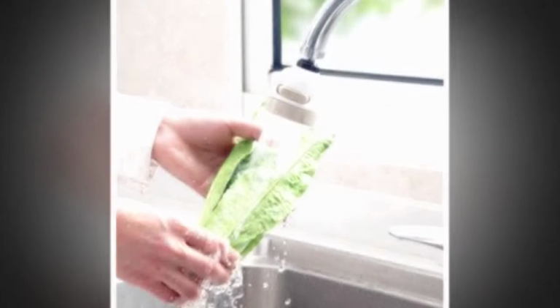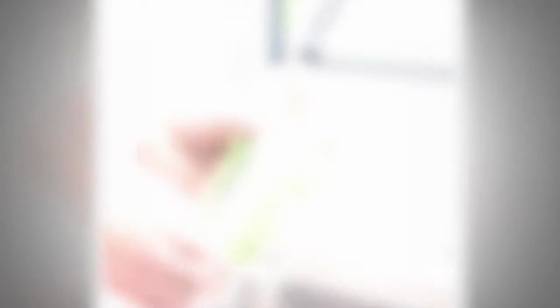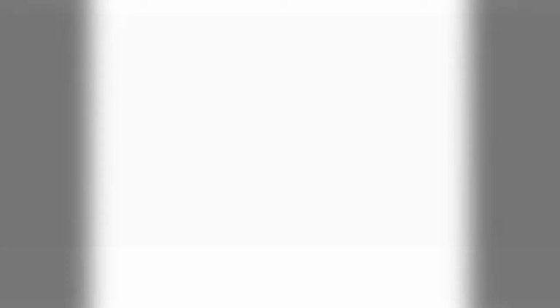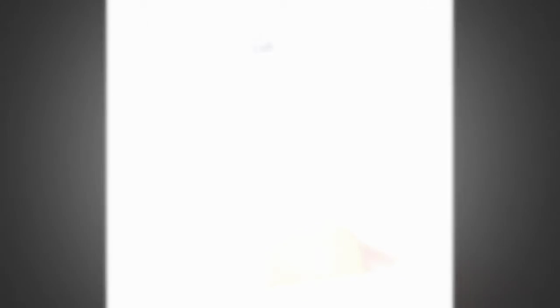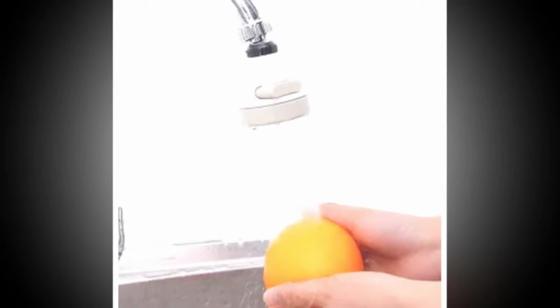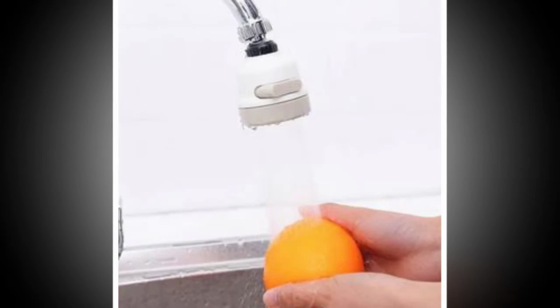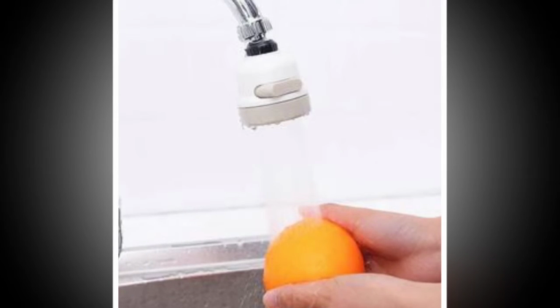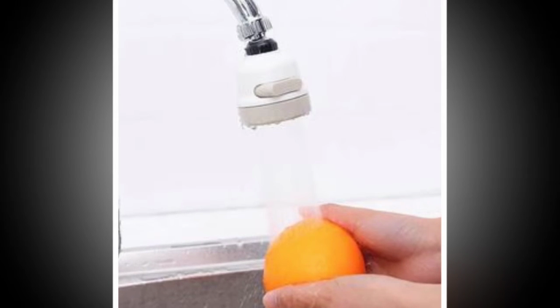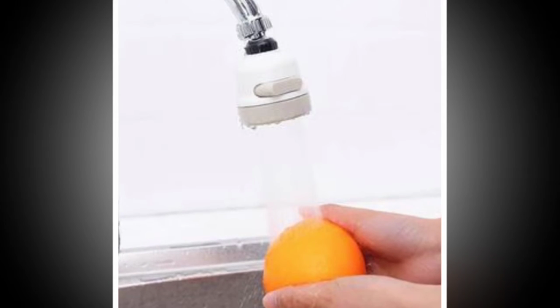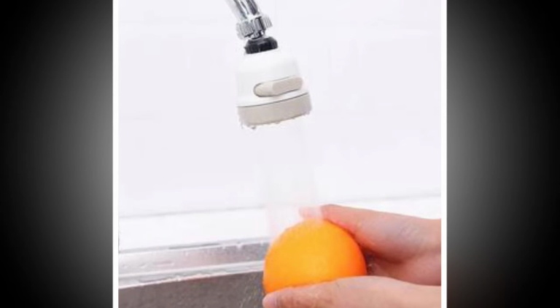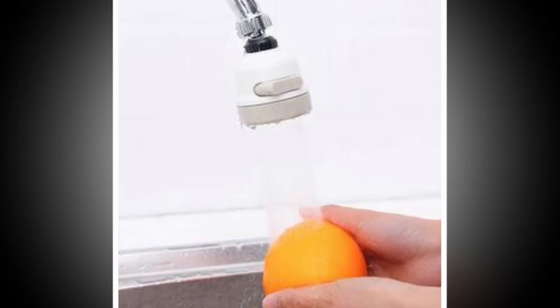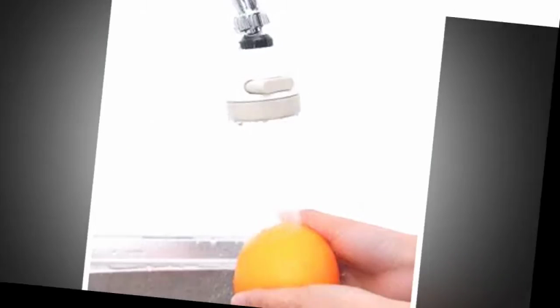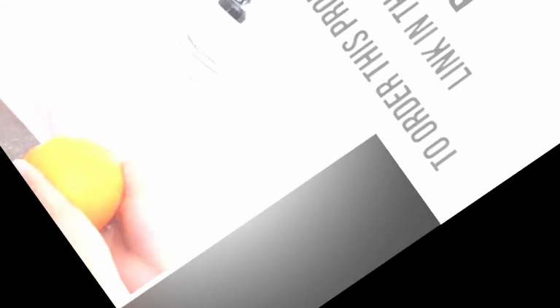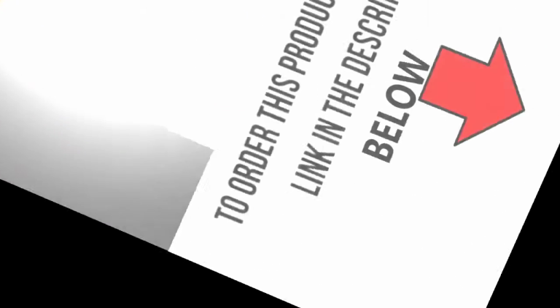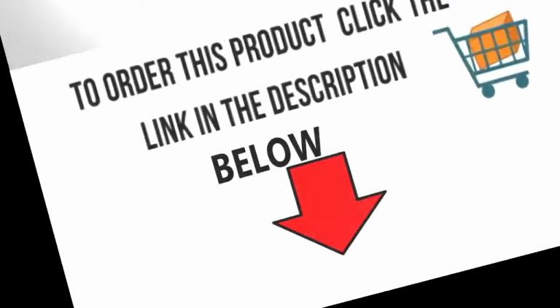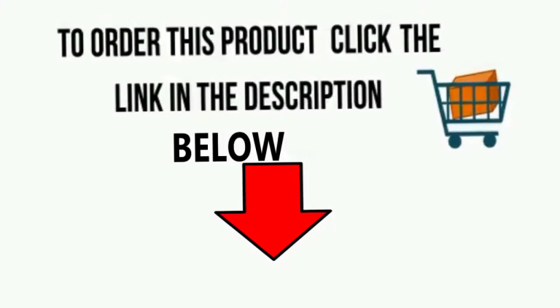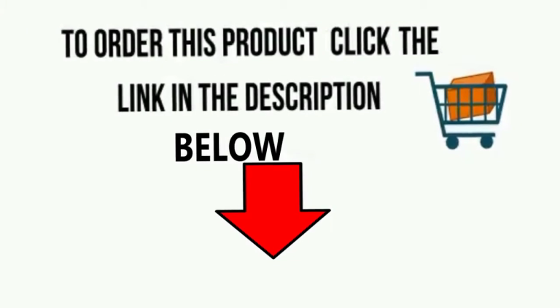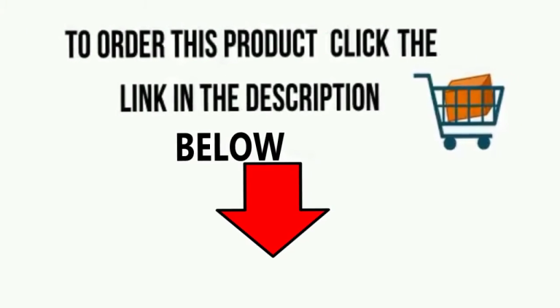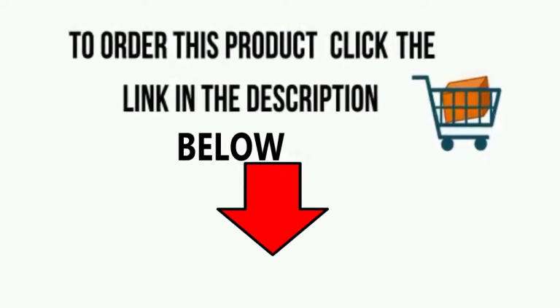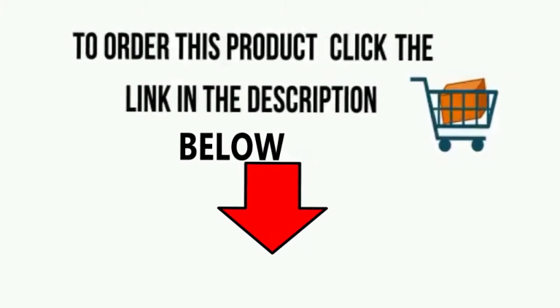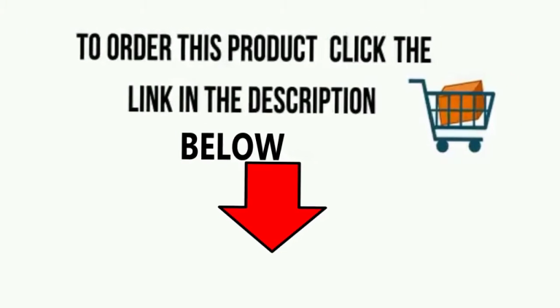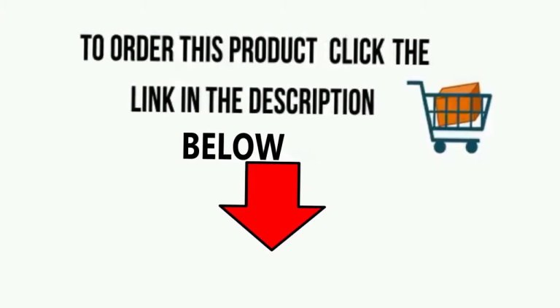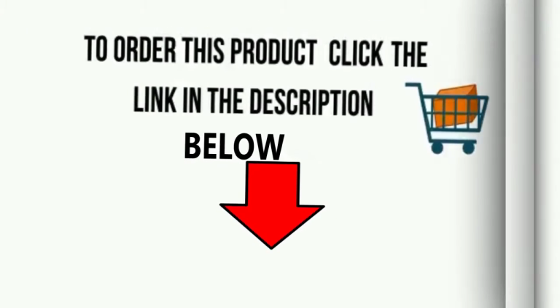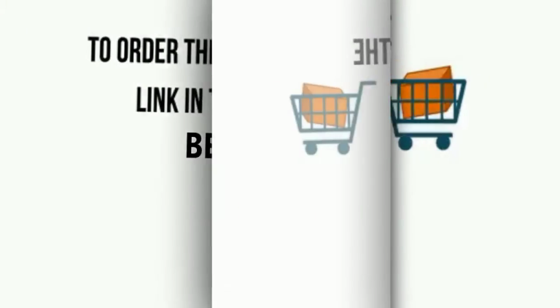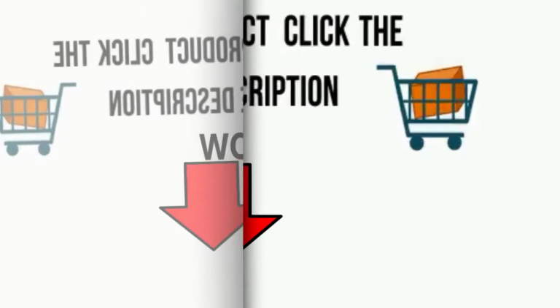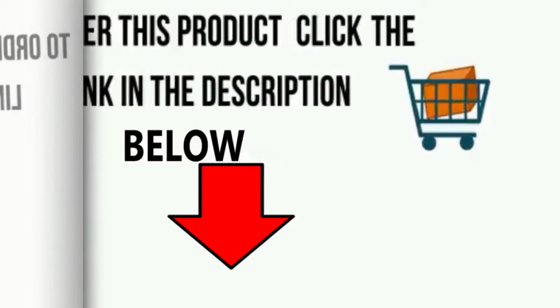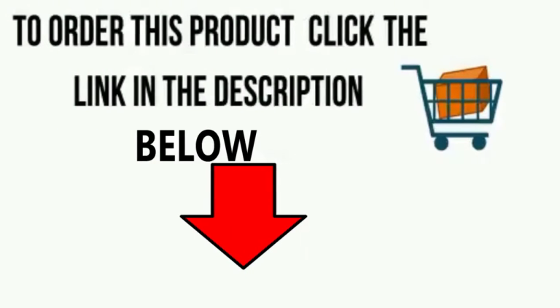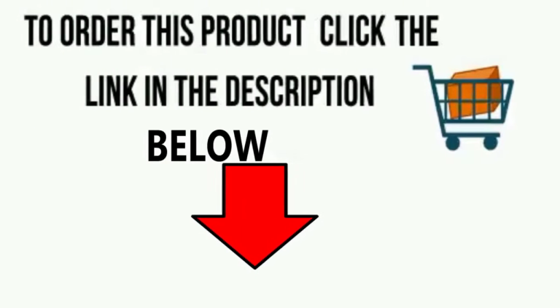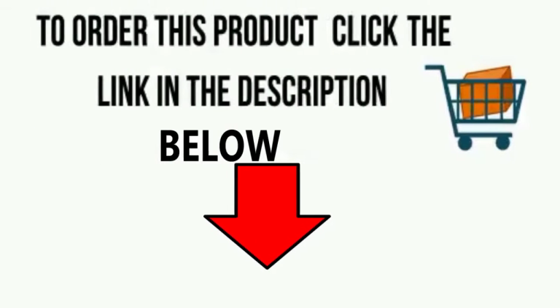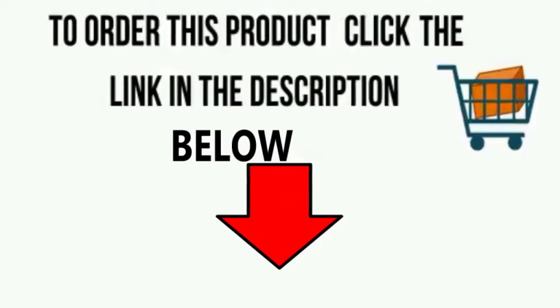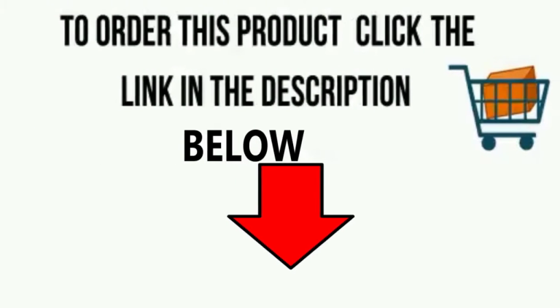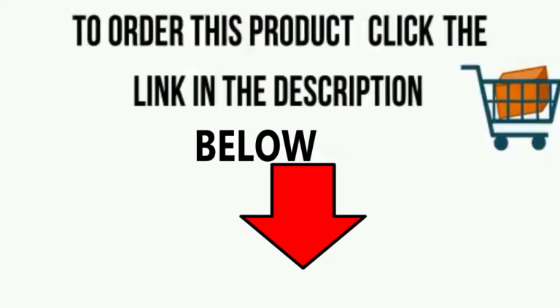To order this product, click on the link in the description below. Do not wait any longer — buy this product by clicking the link in the description.